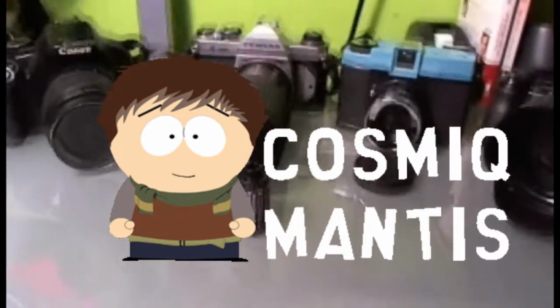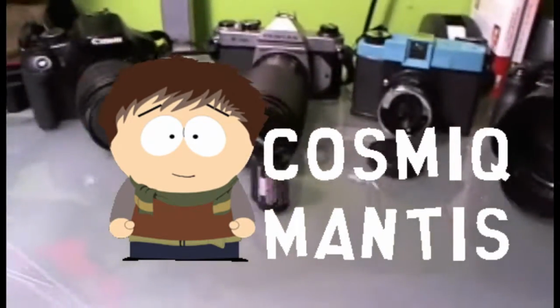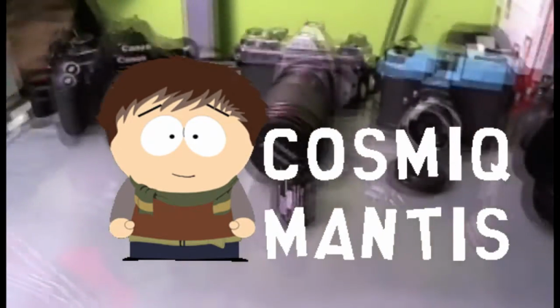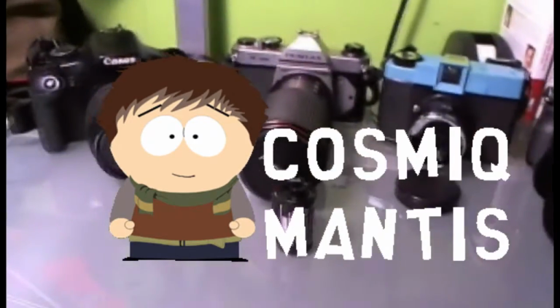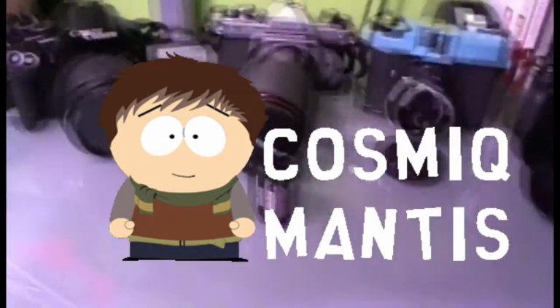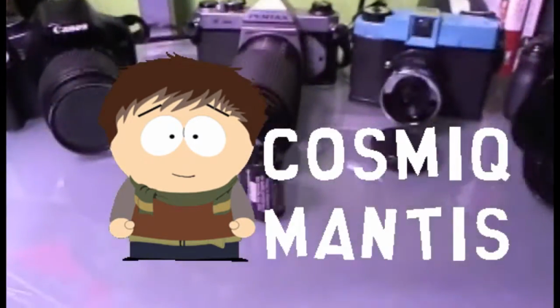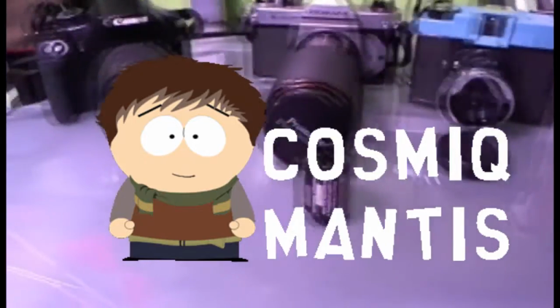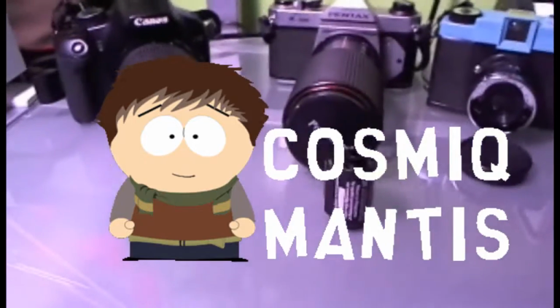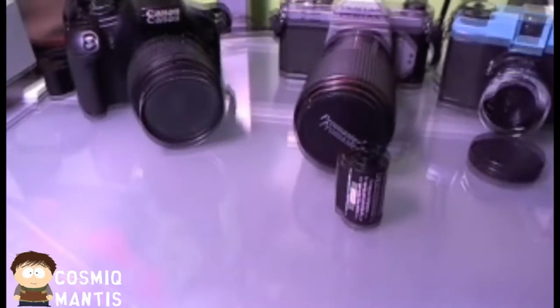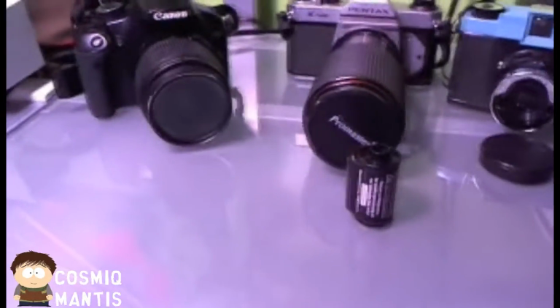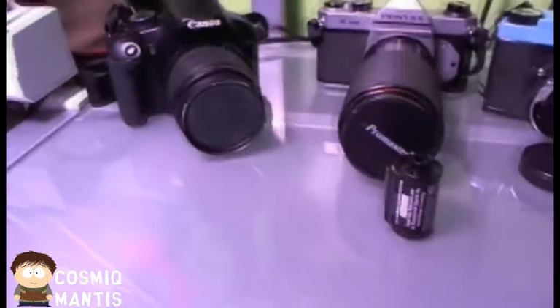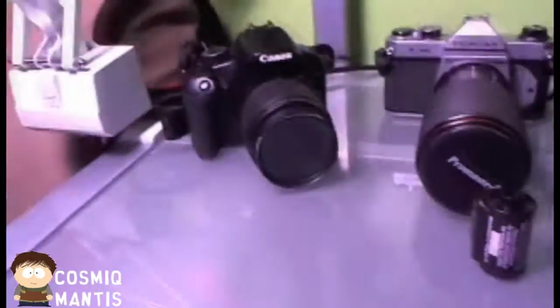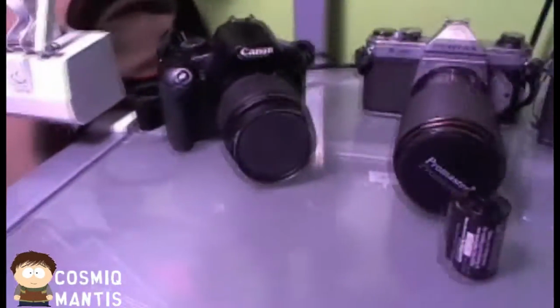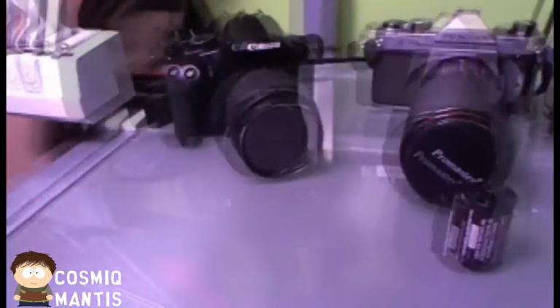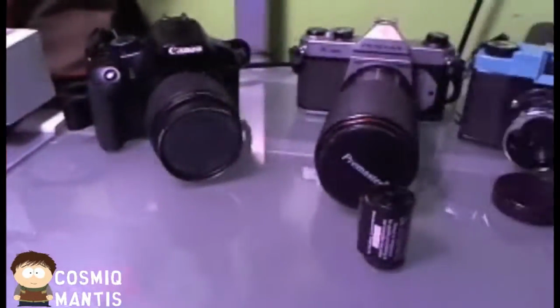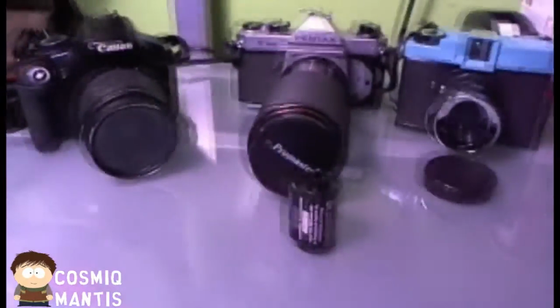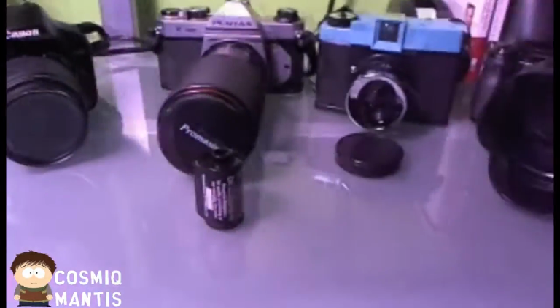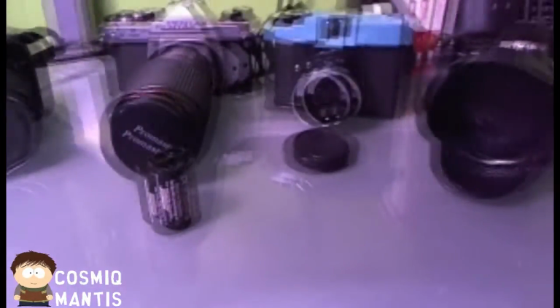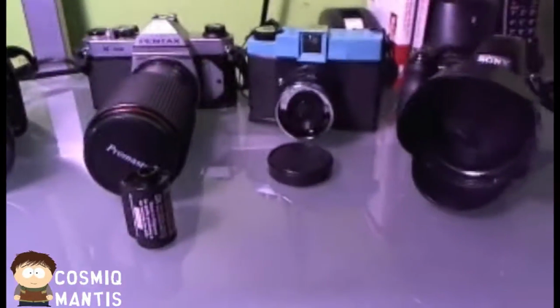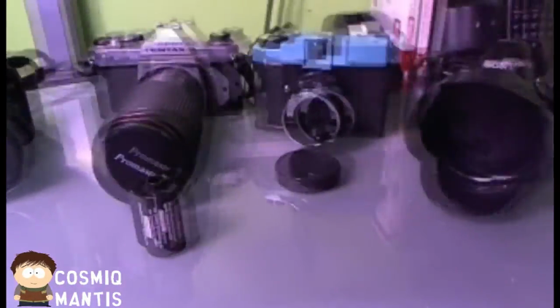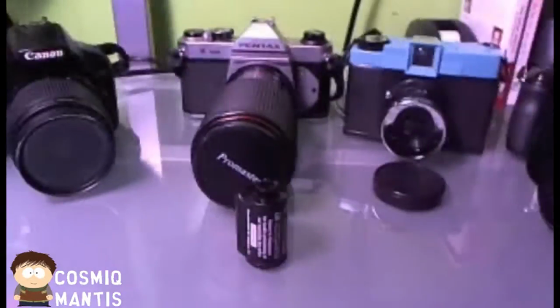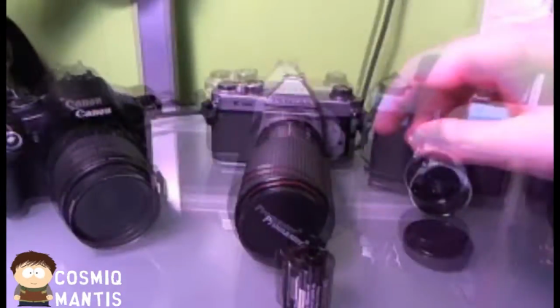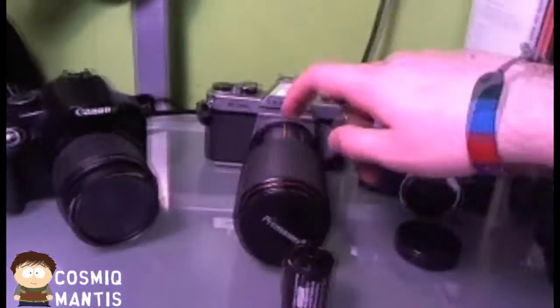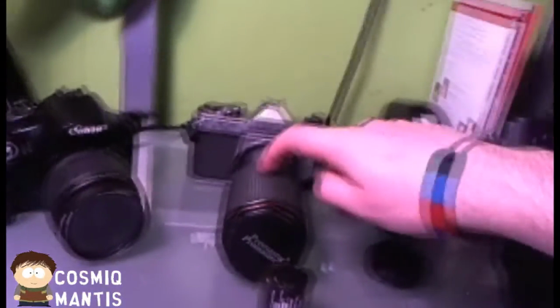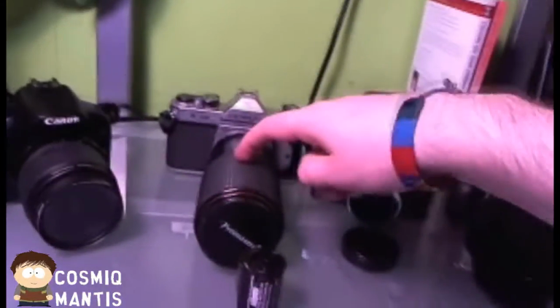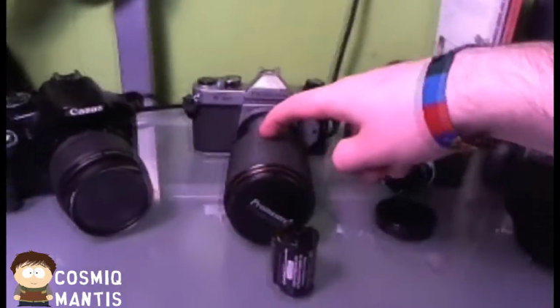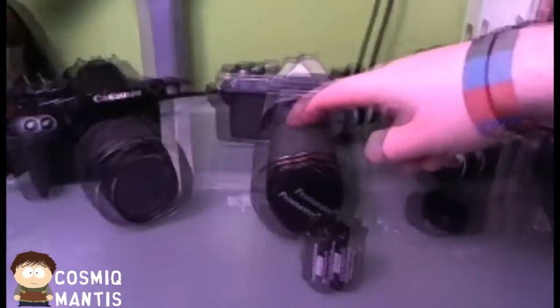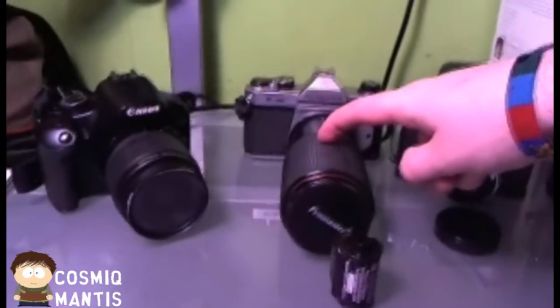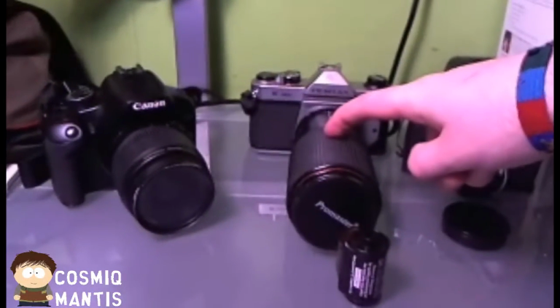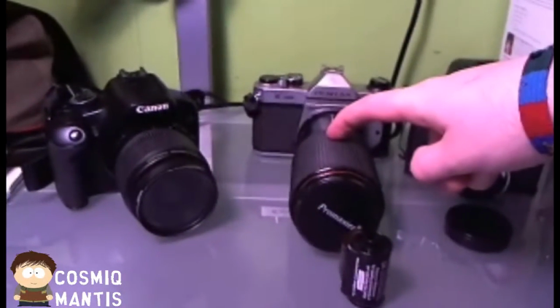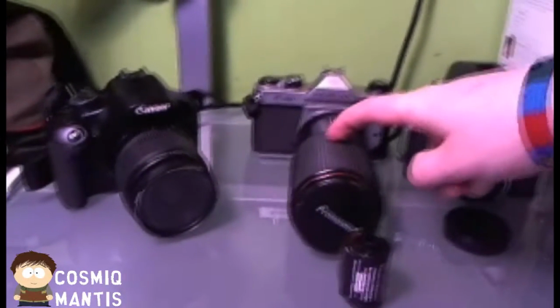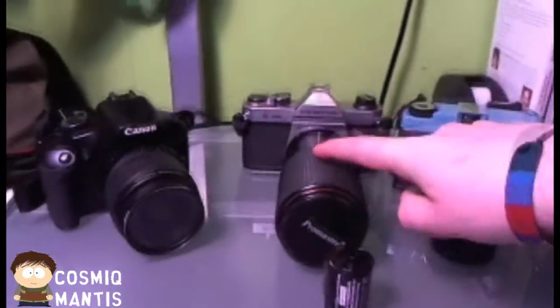Hey everybody, Ryan here. I'm gonna be showing you a quick tutorial on how to unload film from your 35 millimeter Pentax Asahi K1000.